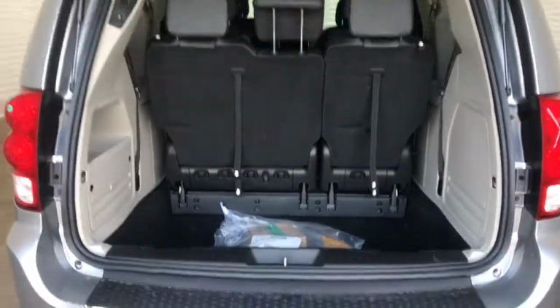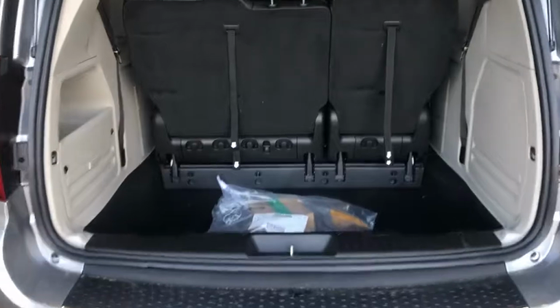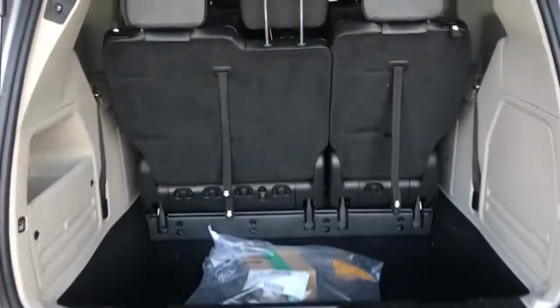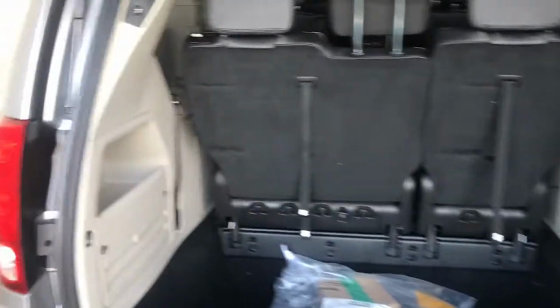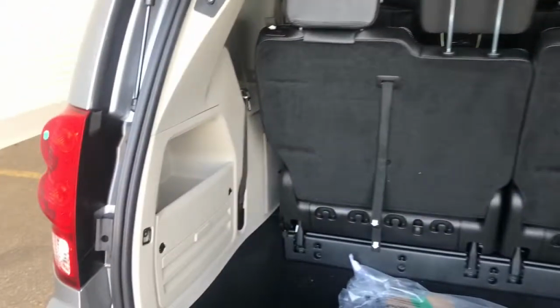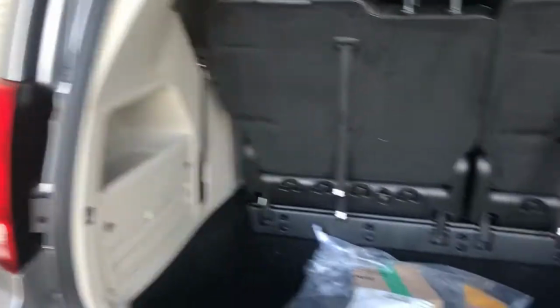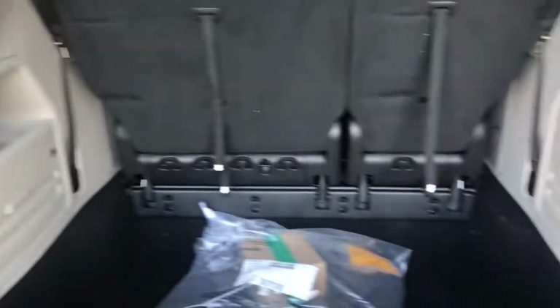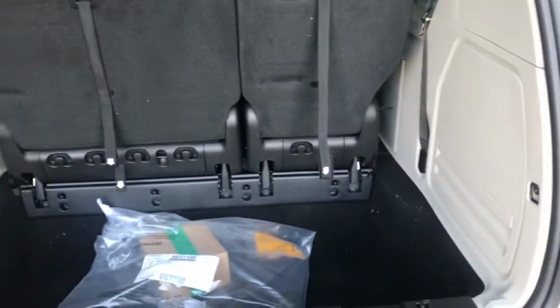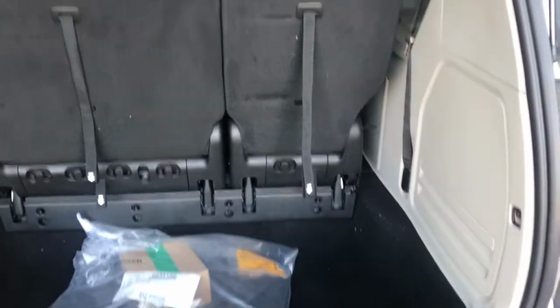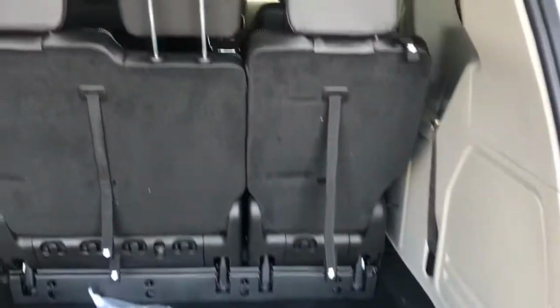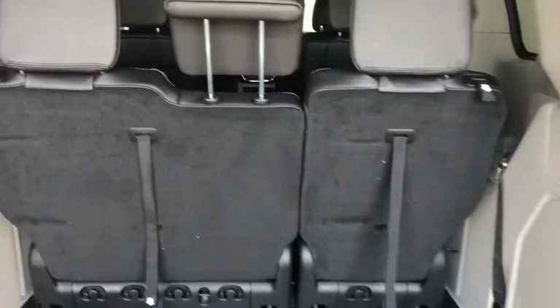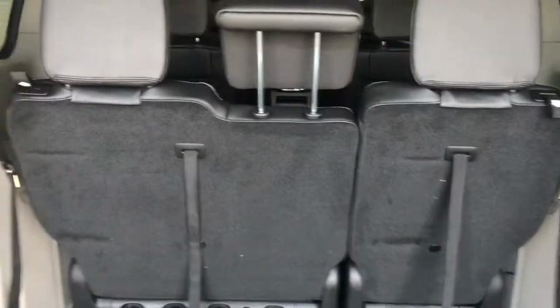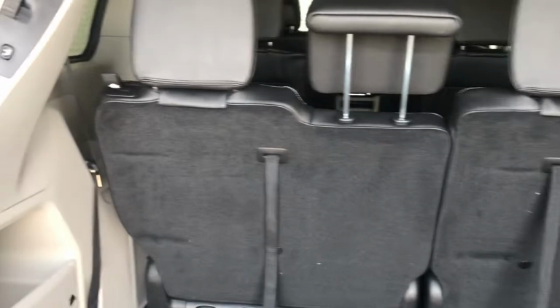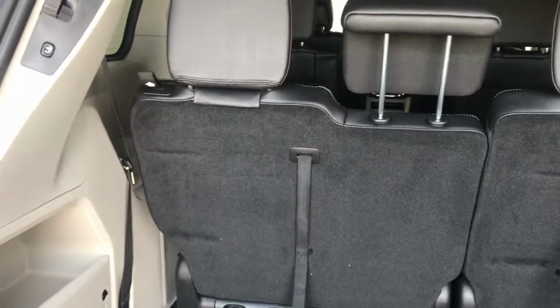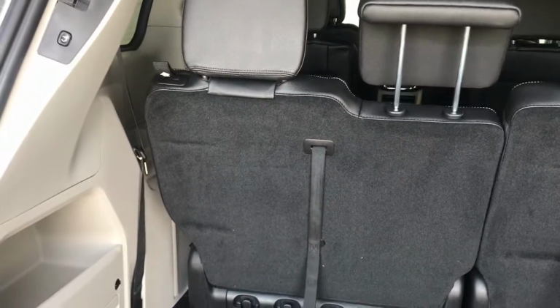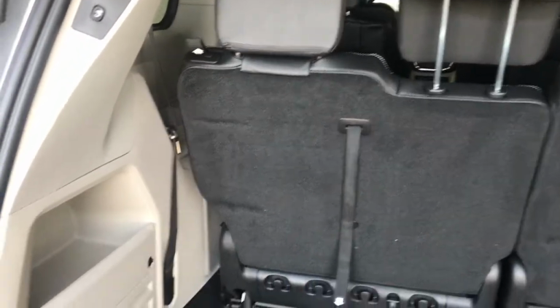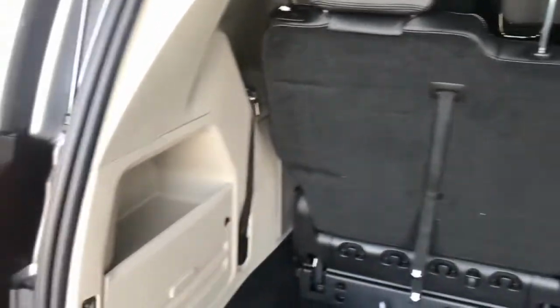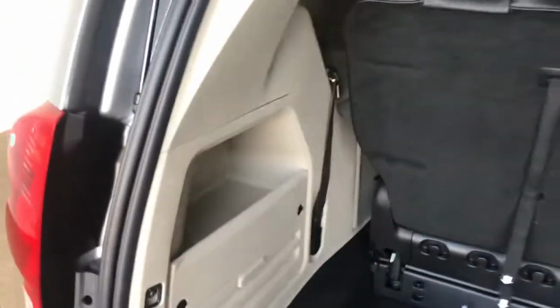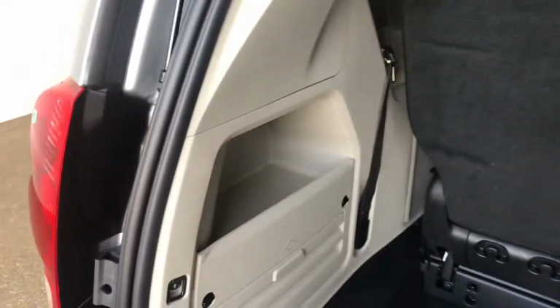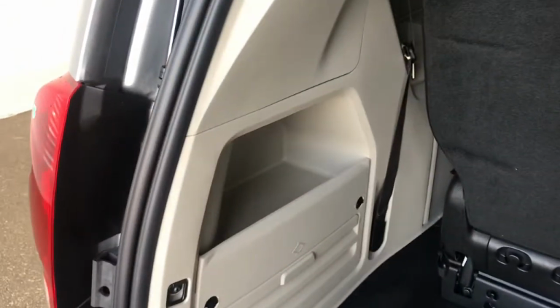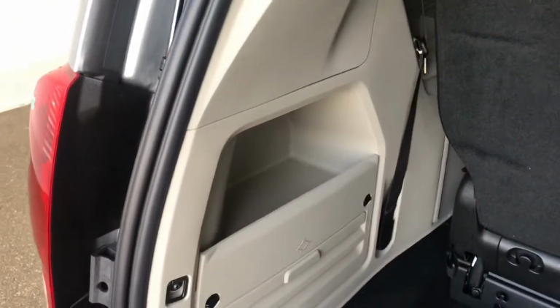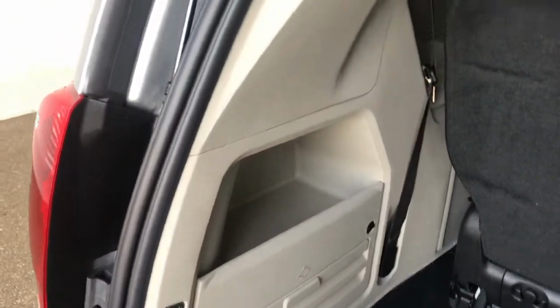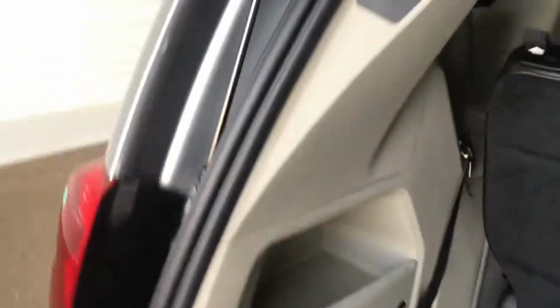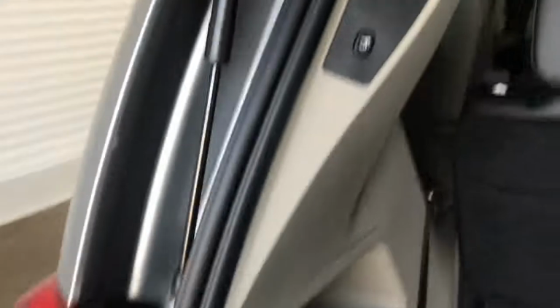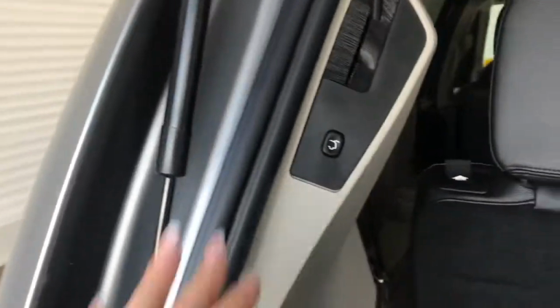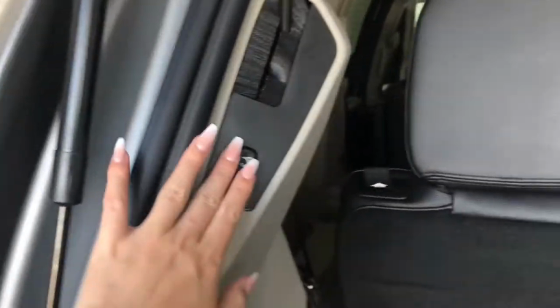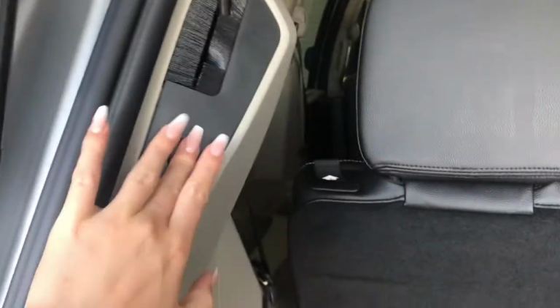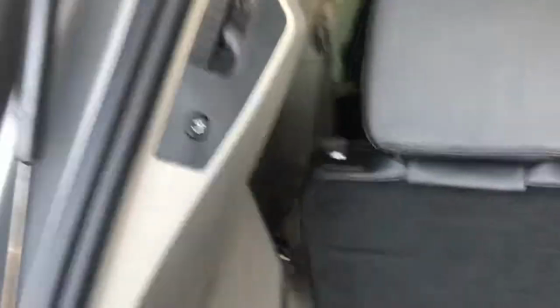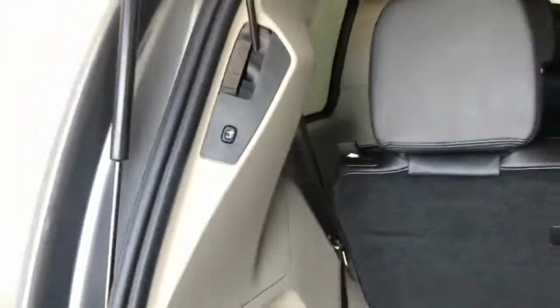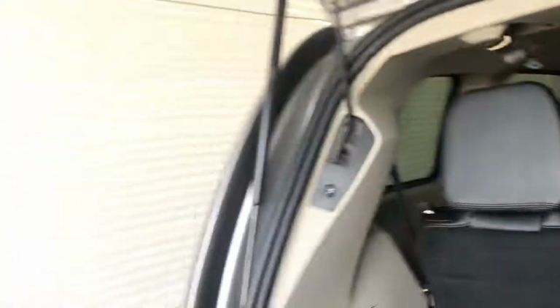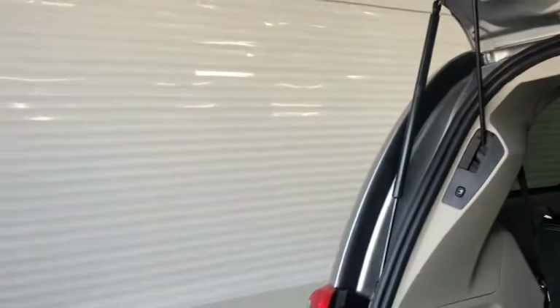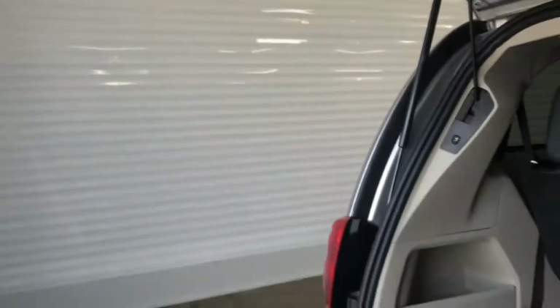Looking inside, you can see we've got plenty of storage space with quite the depth. You can also tuck away the third row for even more storage. On the side, we do have another compartment for storage, and just right here we have the button to lower the liftgate.